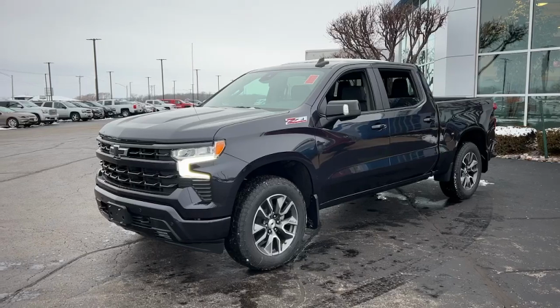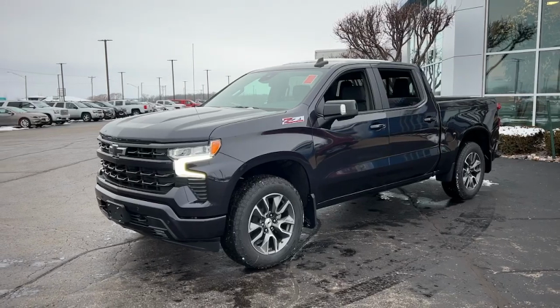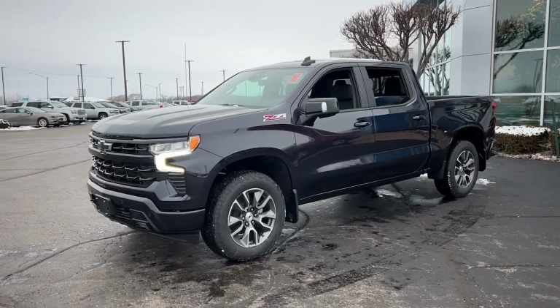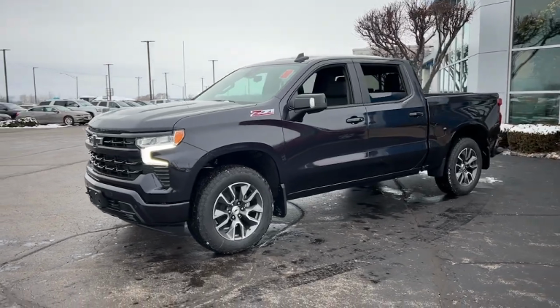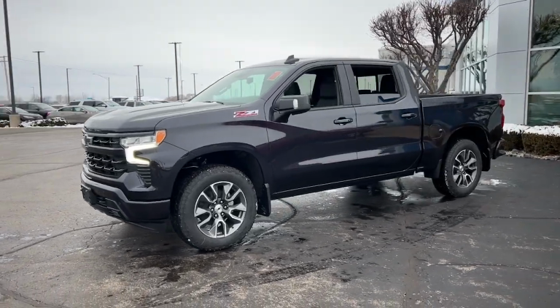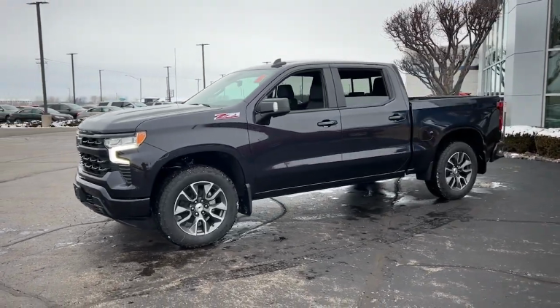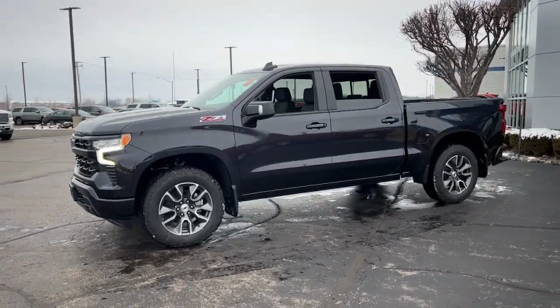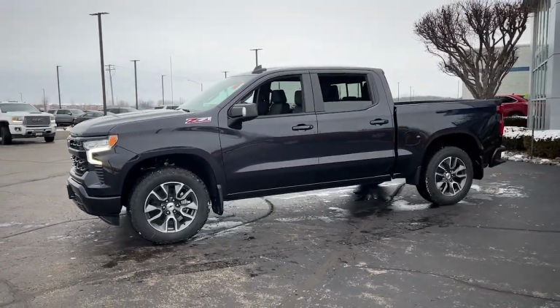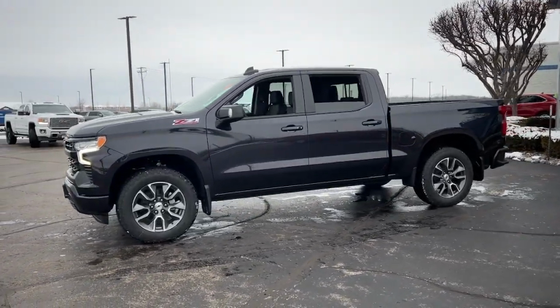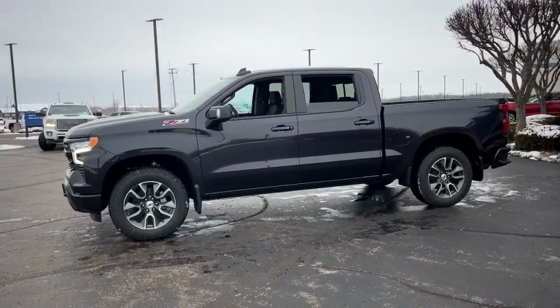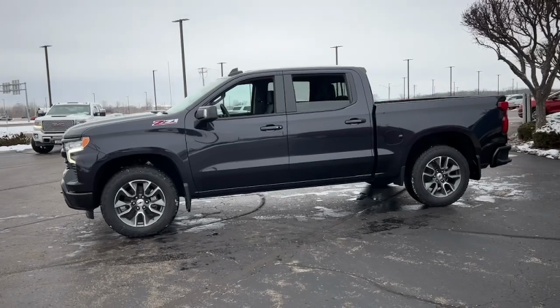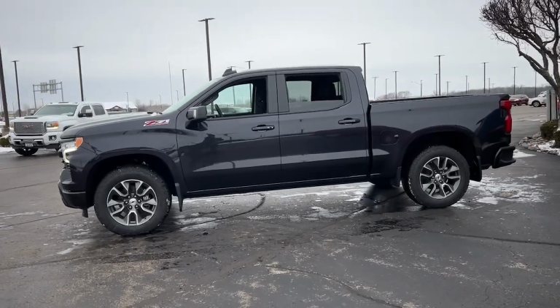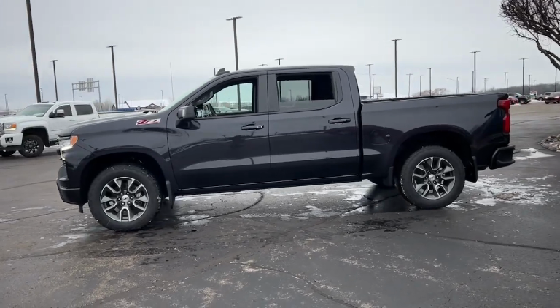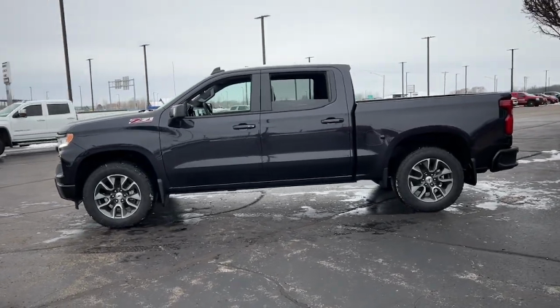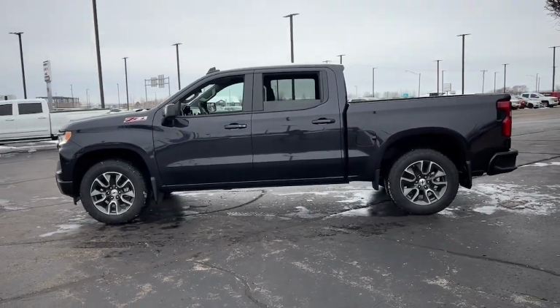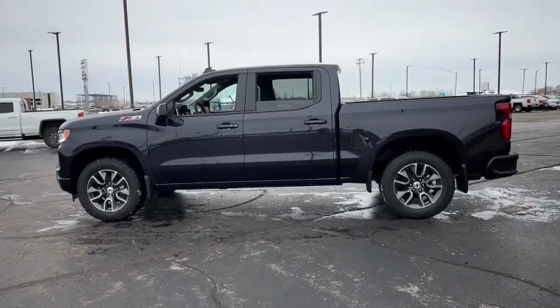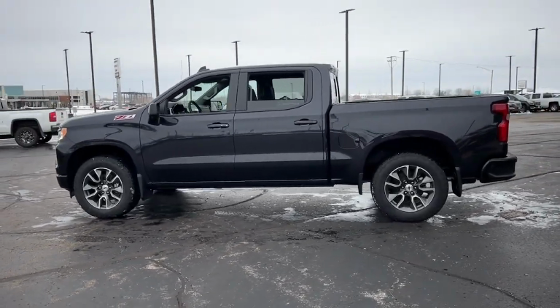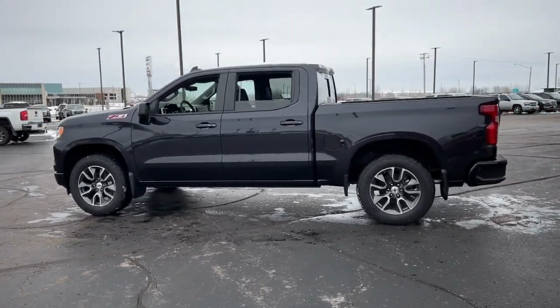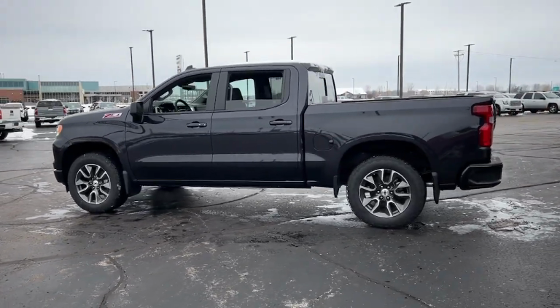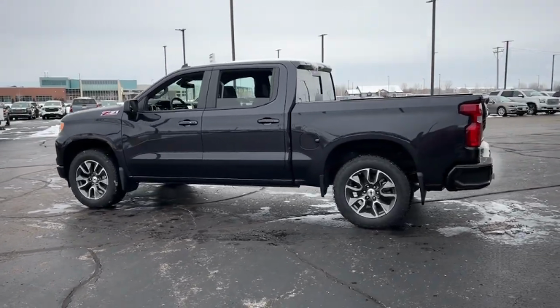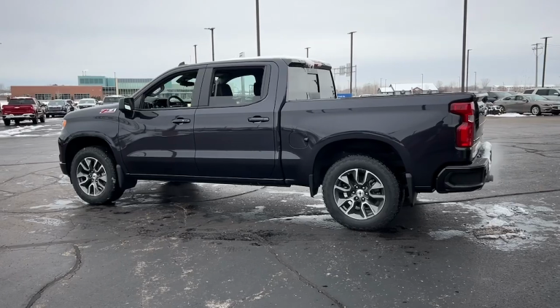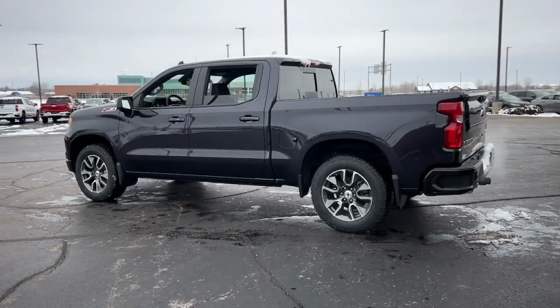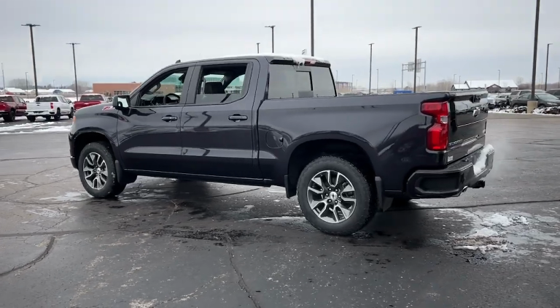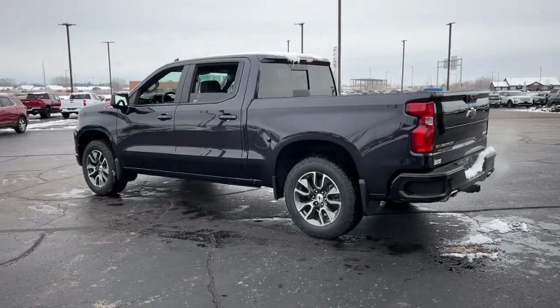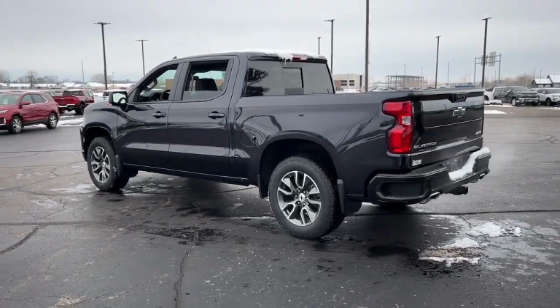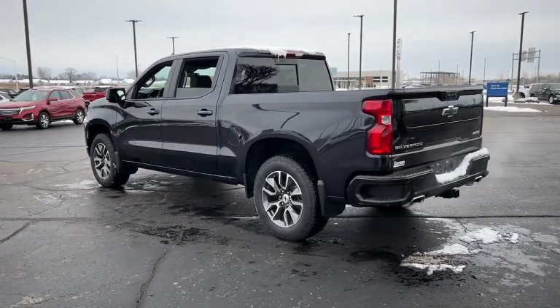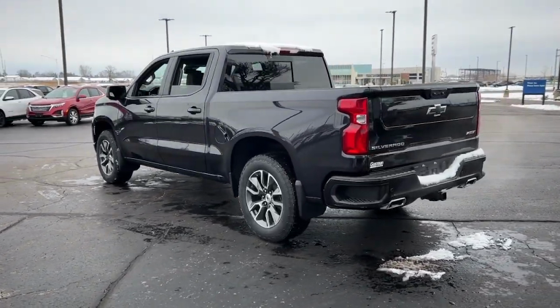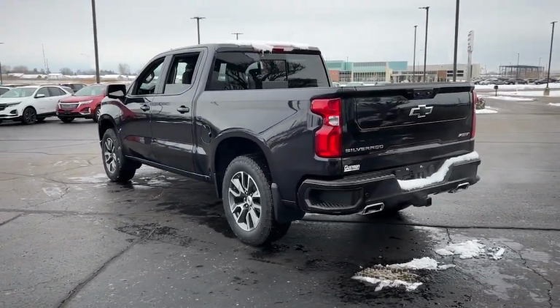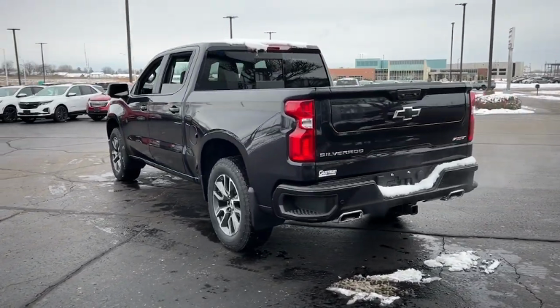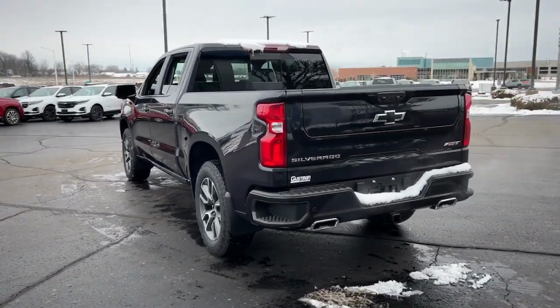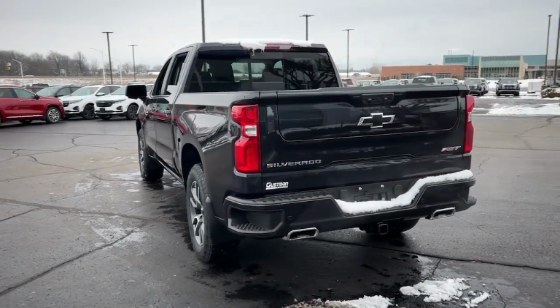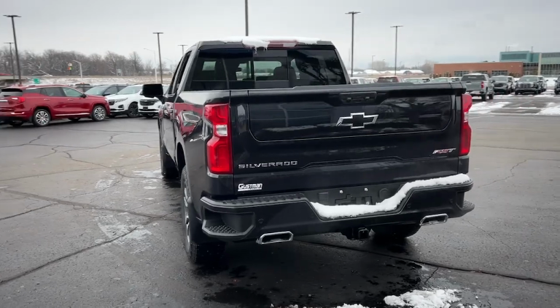Here is a wonderful 2024 Chevrolet Silverado 1500. The Silverado 1500 is the full-size pickup that blends a spacious, quiet cabin, technology that keeps you connected, smooth handling, and the toughness you need for all your projects.